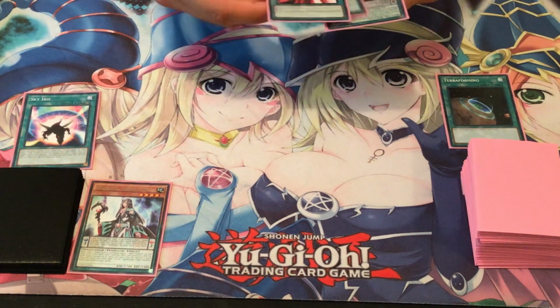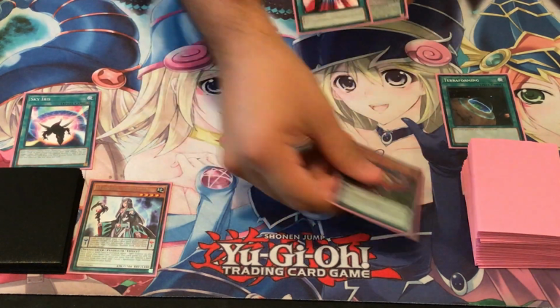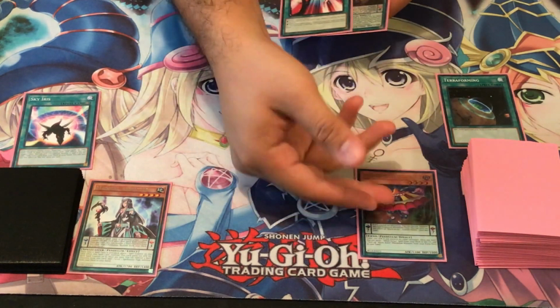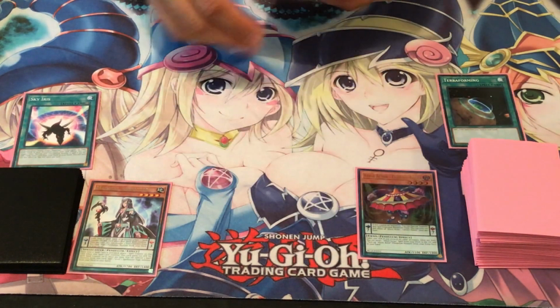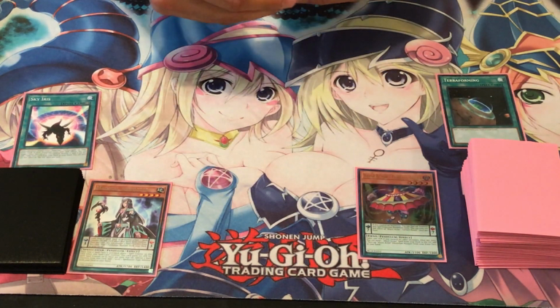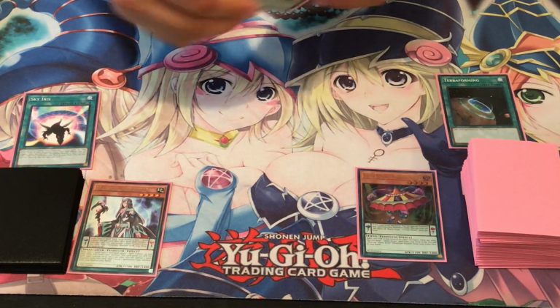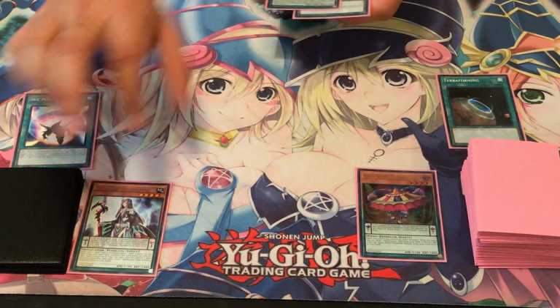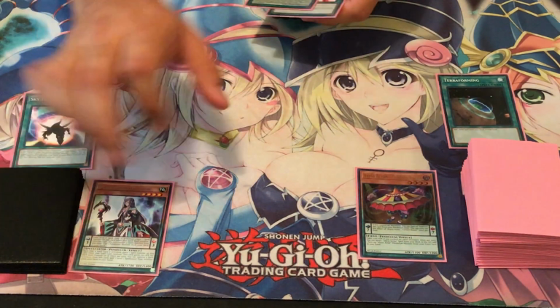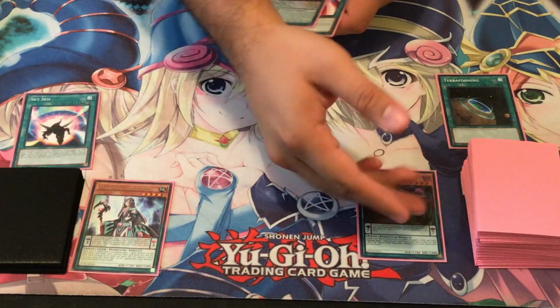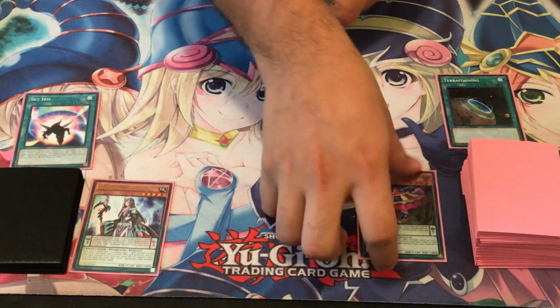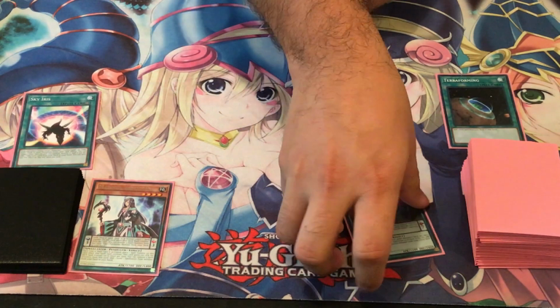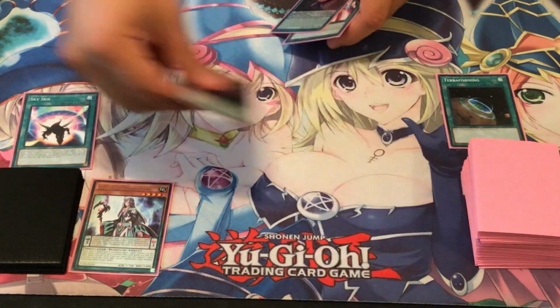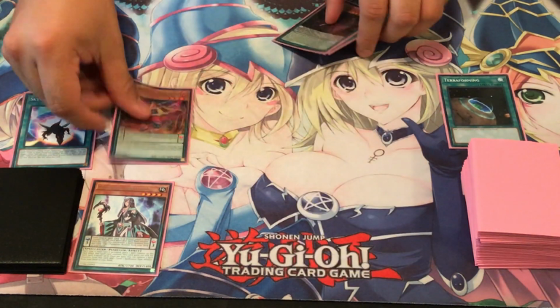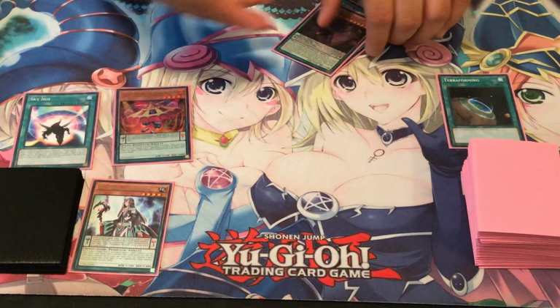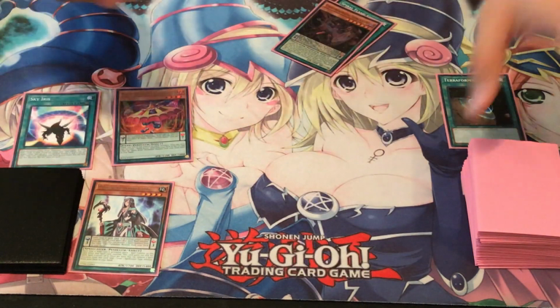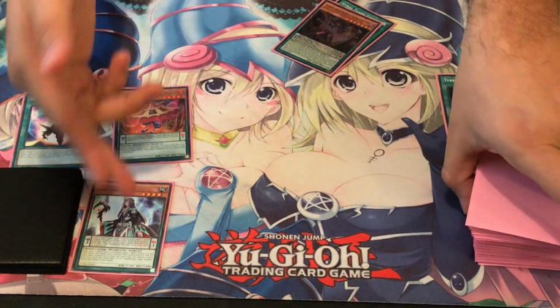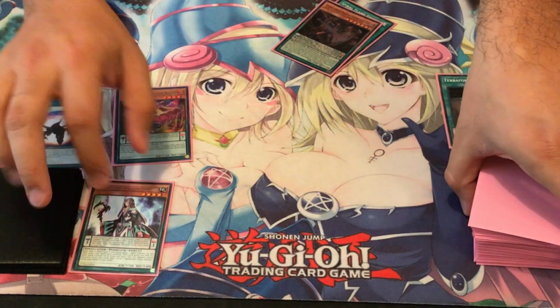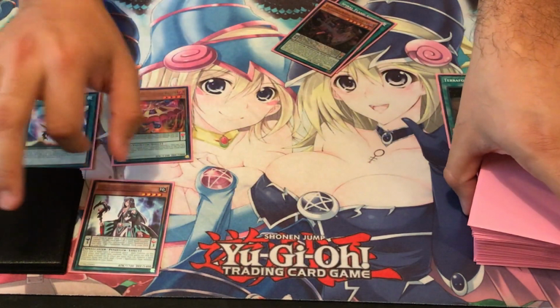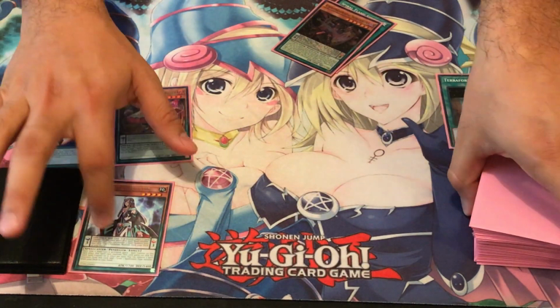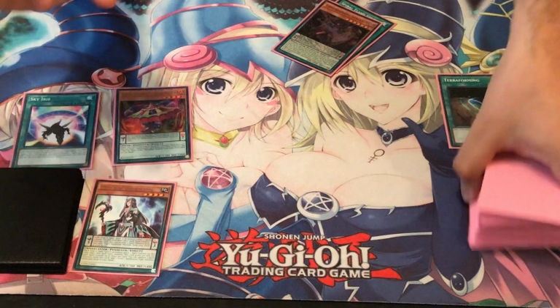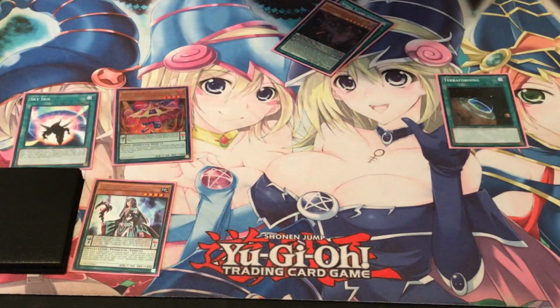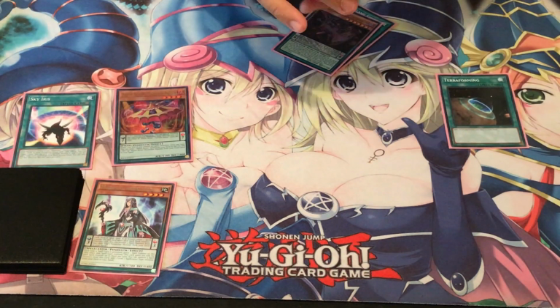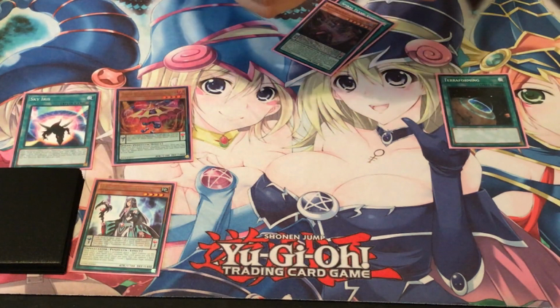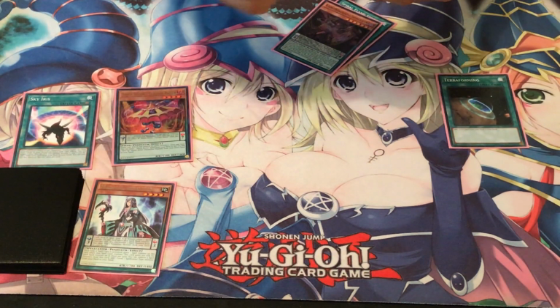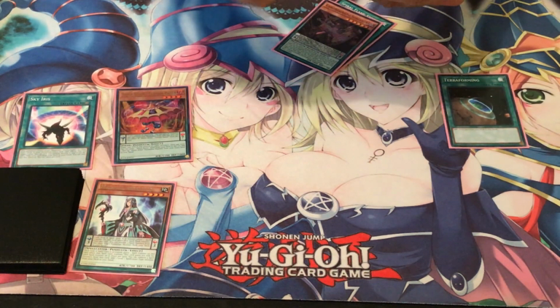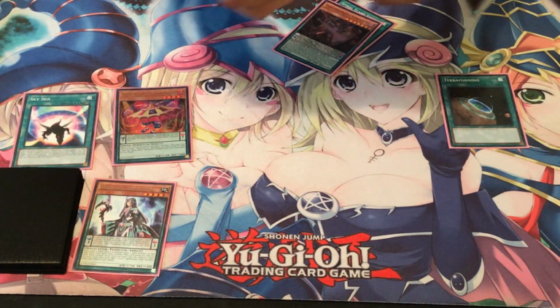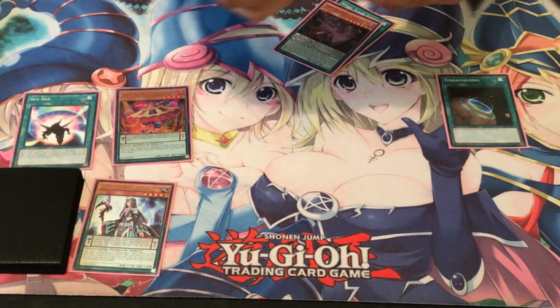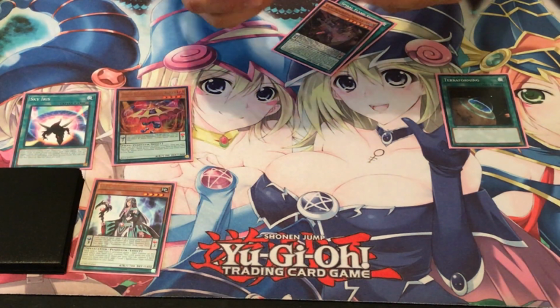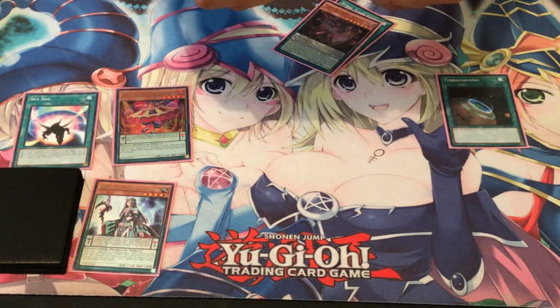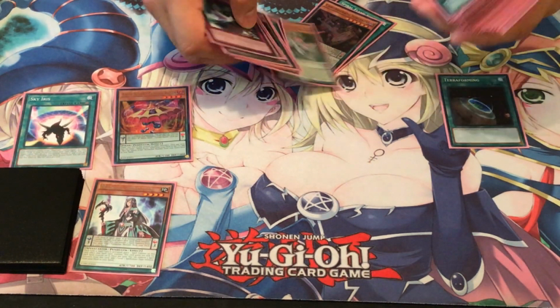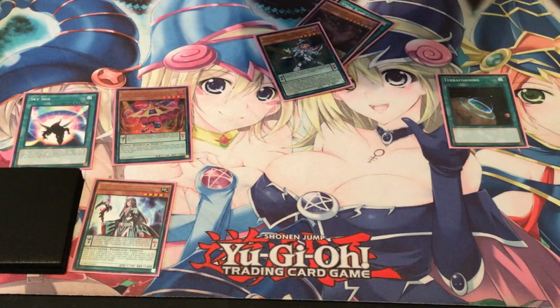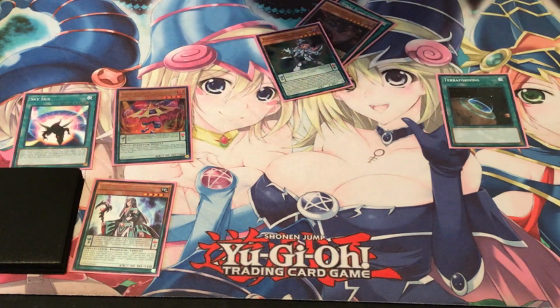Next, just start off with the Abyss Actor — that makes three spell counters. Then use Abyss Actor's effect to special summon as long as you control no monsters. Next, we activate Magical Abductor's effect to add a Pendulum Monster. Let's add a Harmonizing Magician.